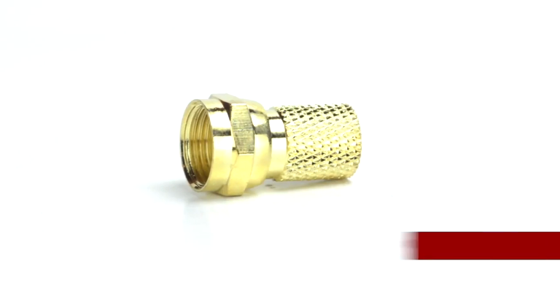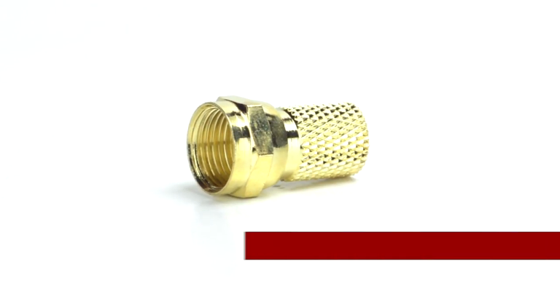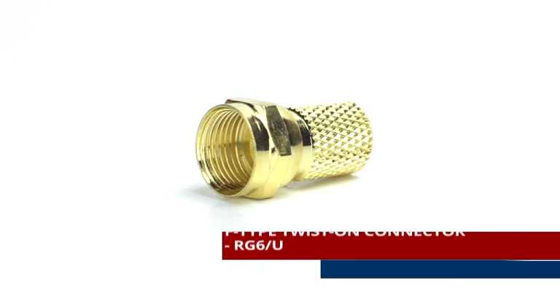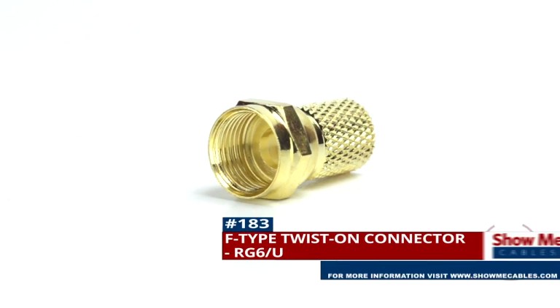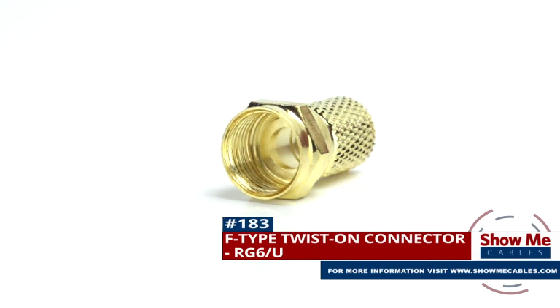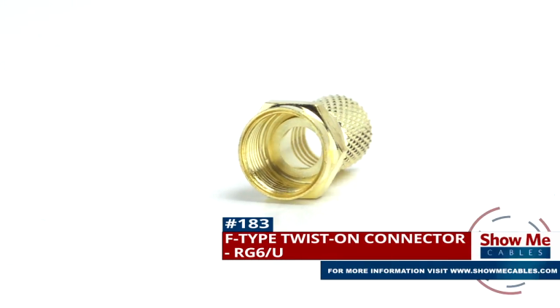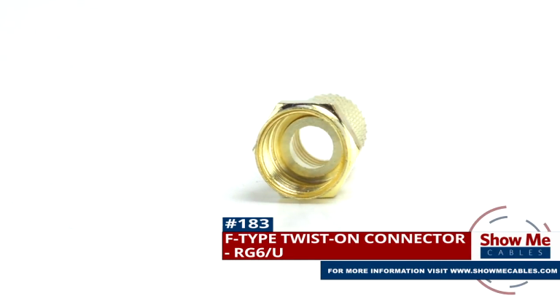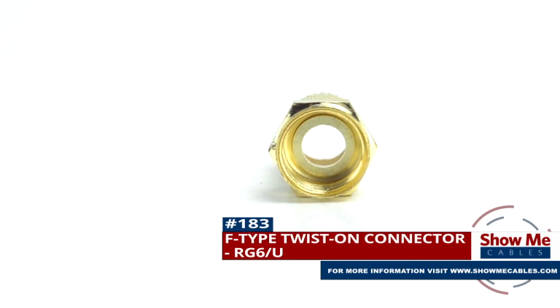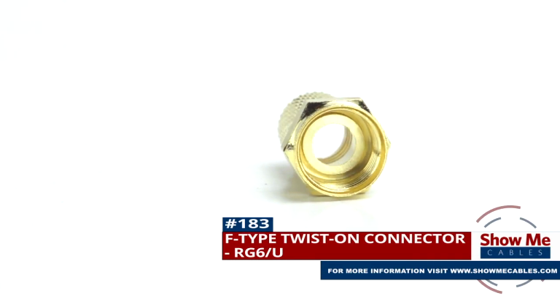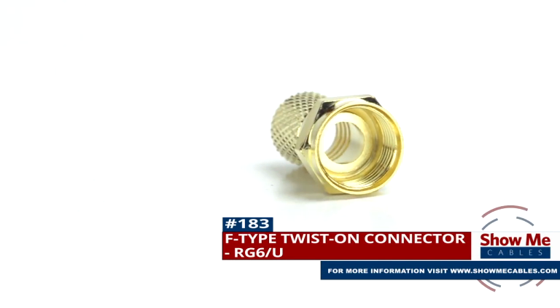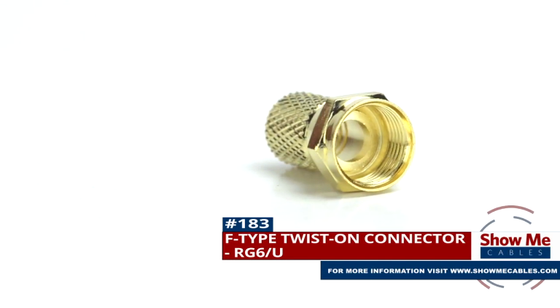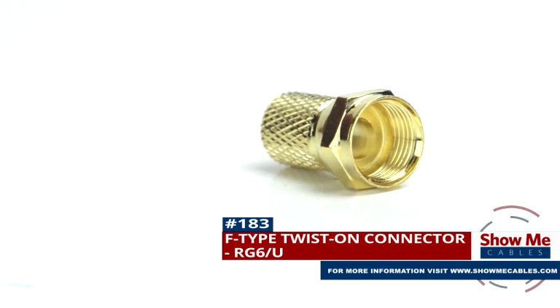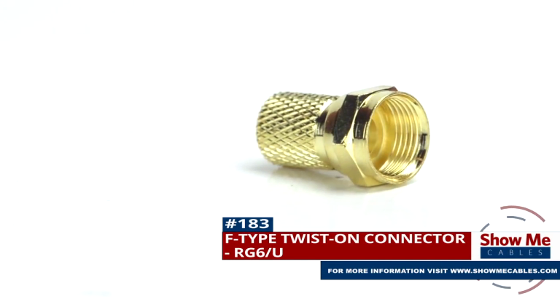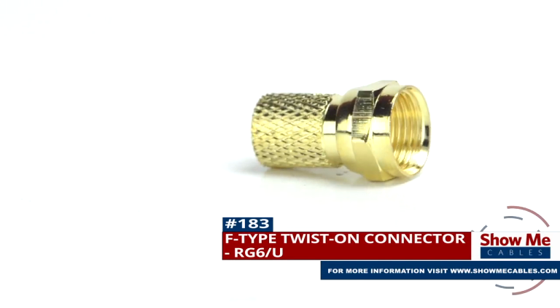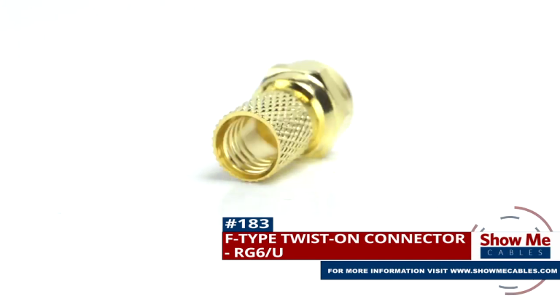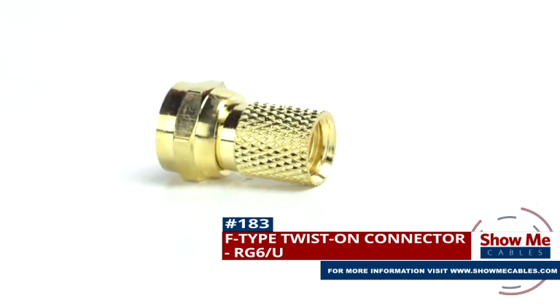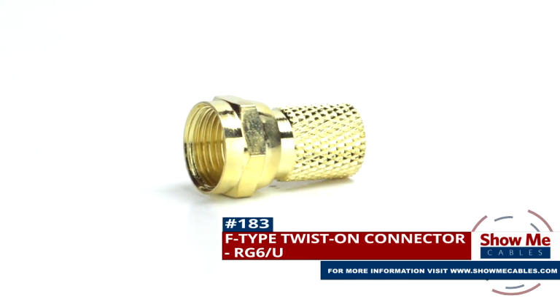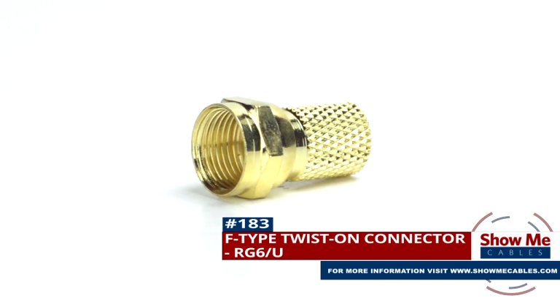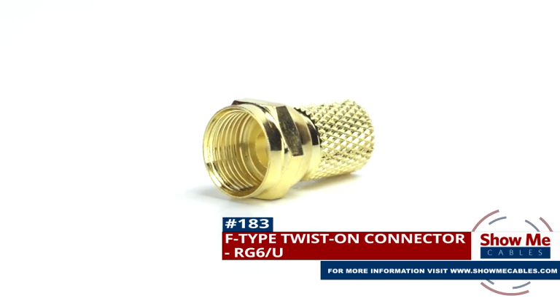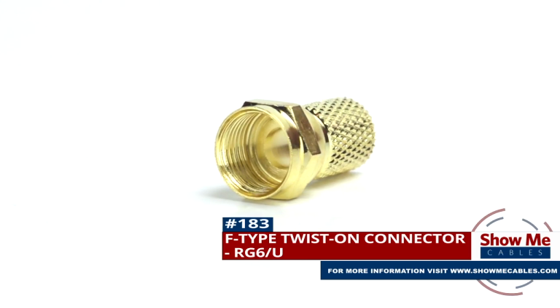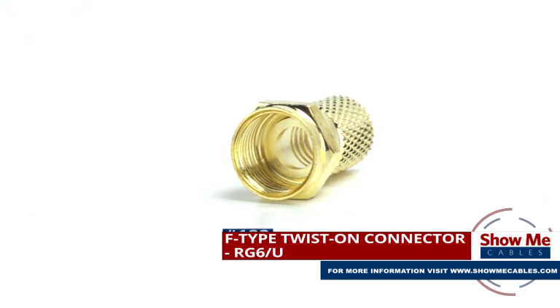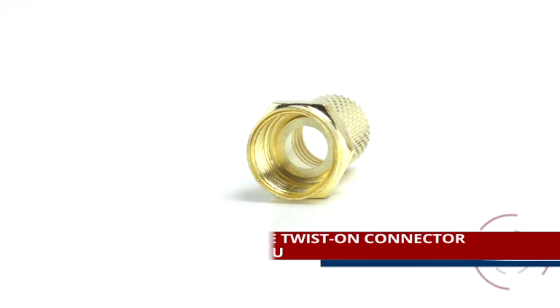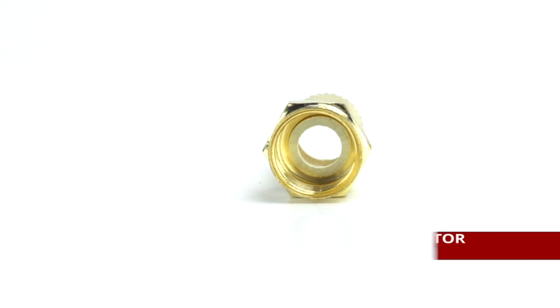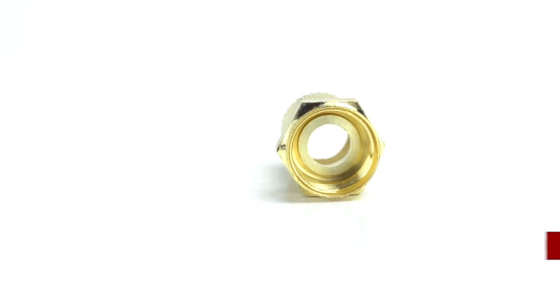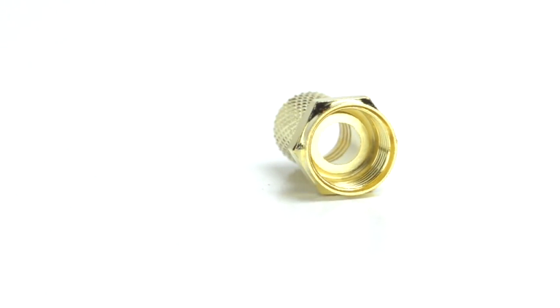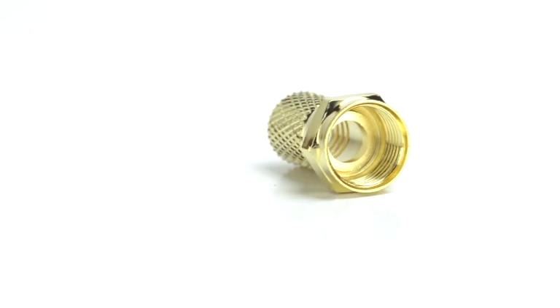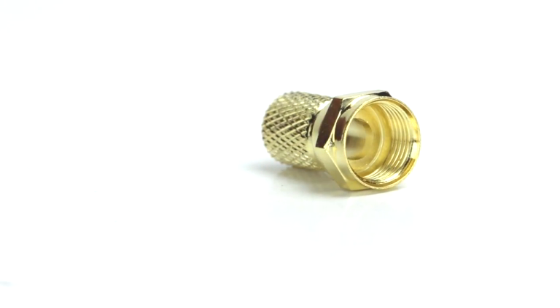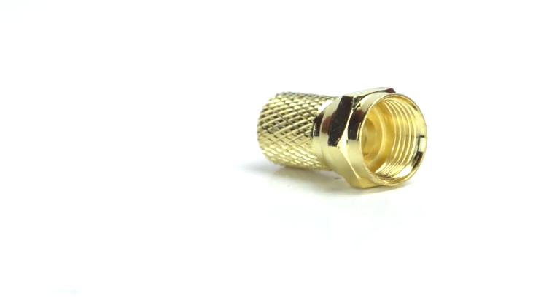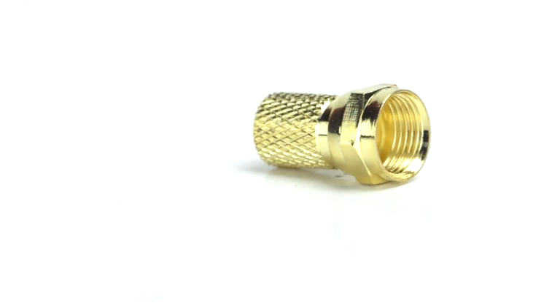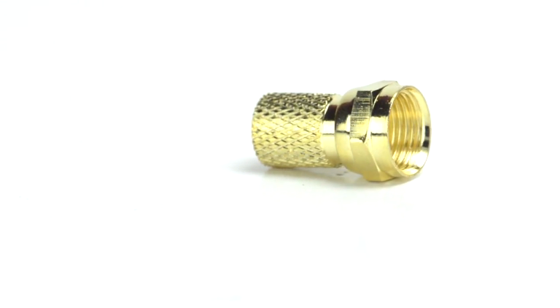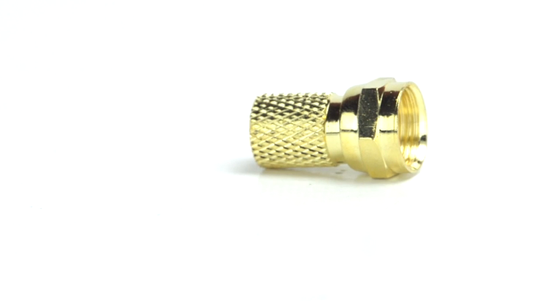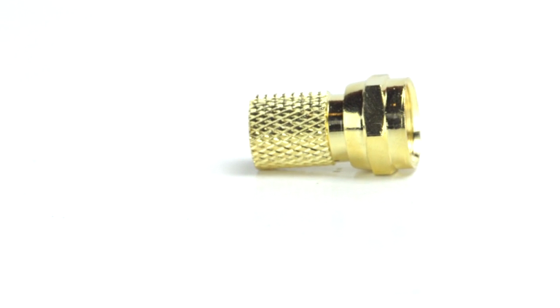Are you looking for a quick and easy DIY installation or repair for your coax cable? Our F-Type twist-on connector for RG6U will provide a simple solution for your wiring needs.